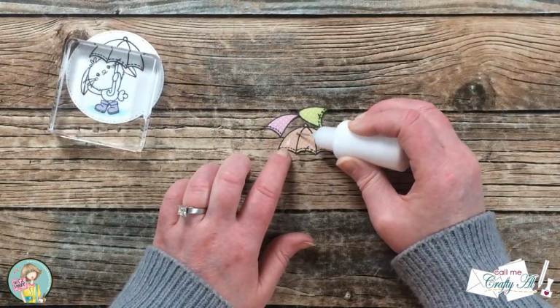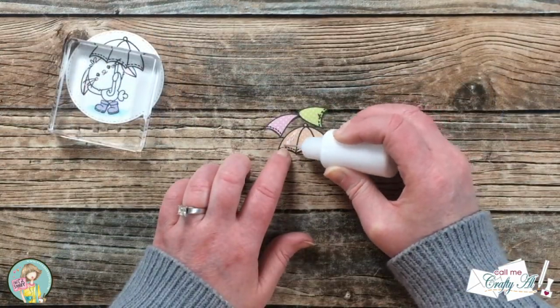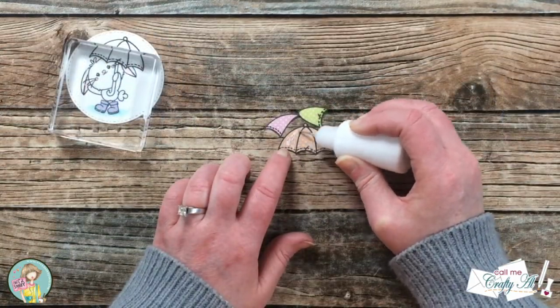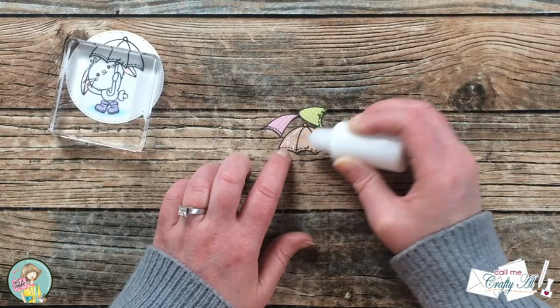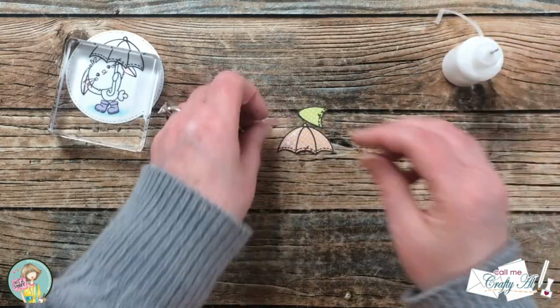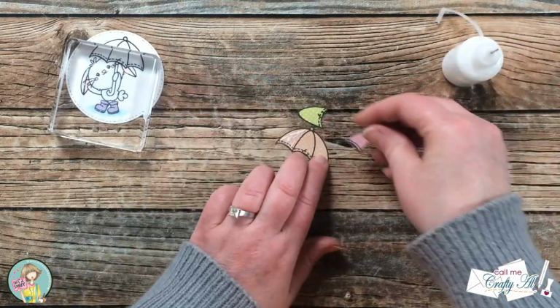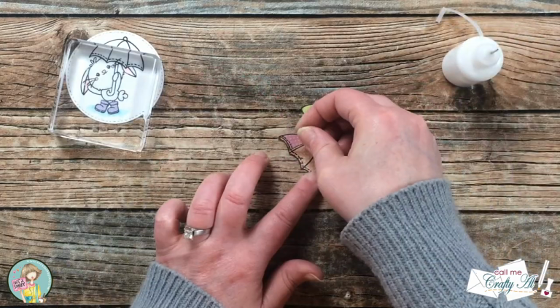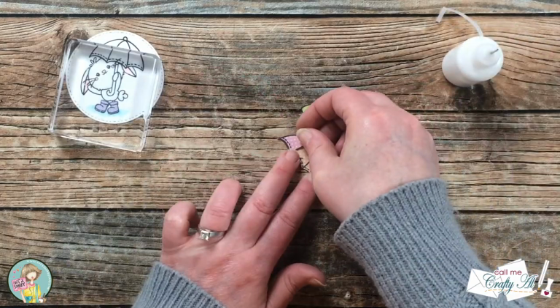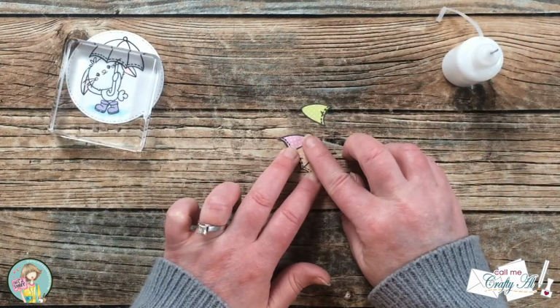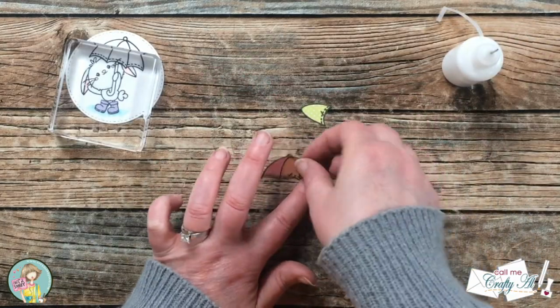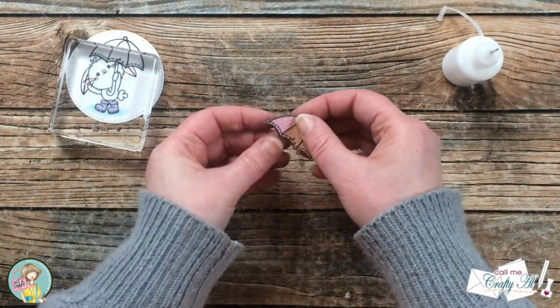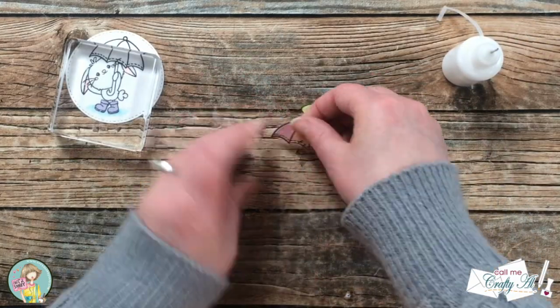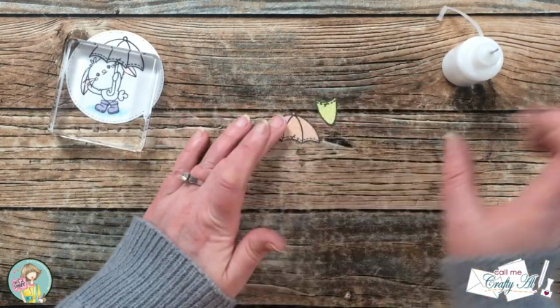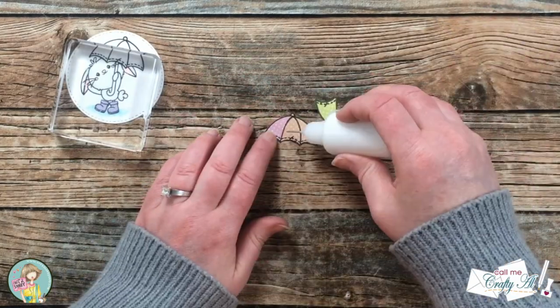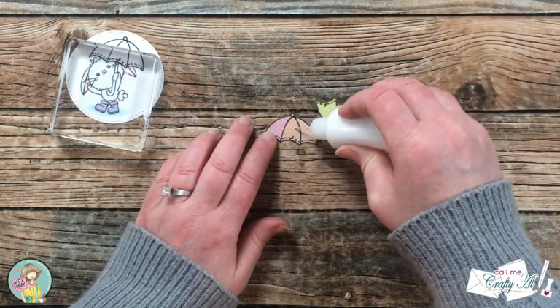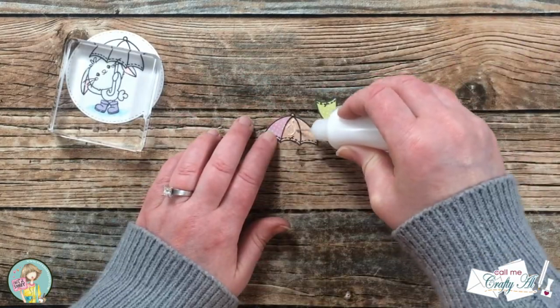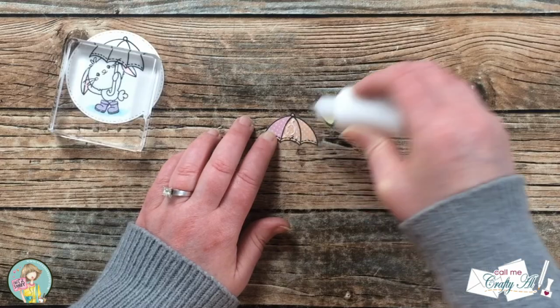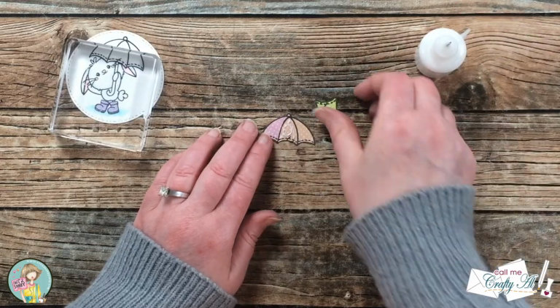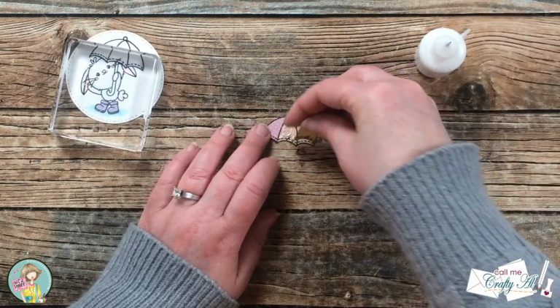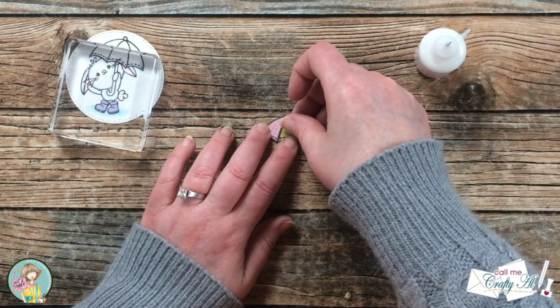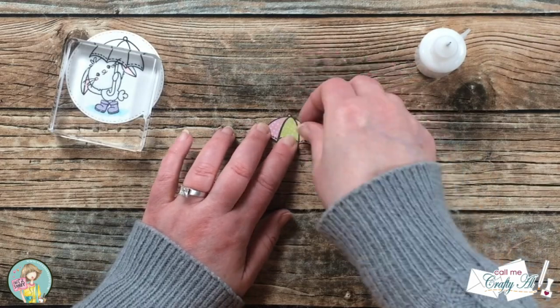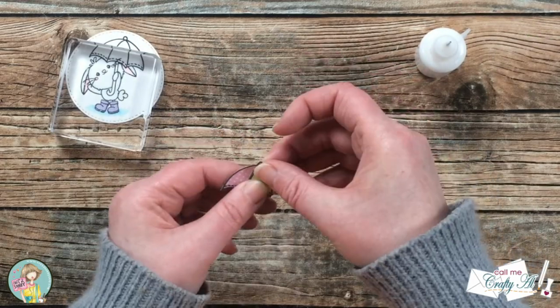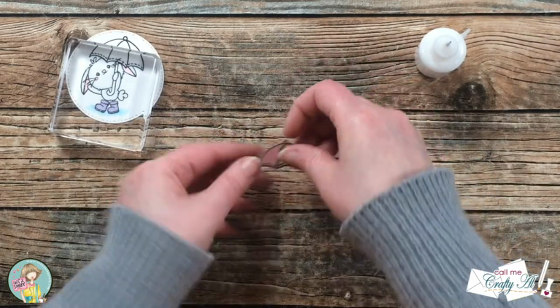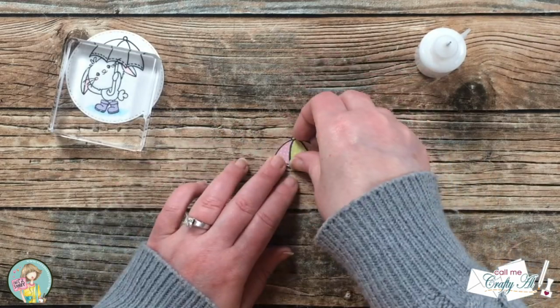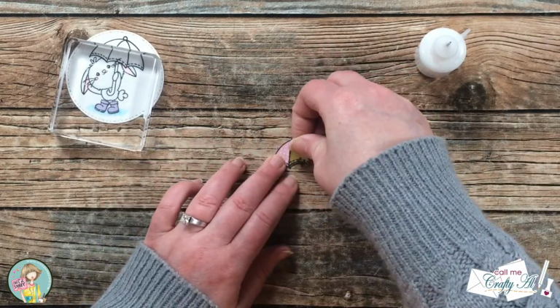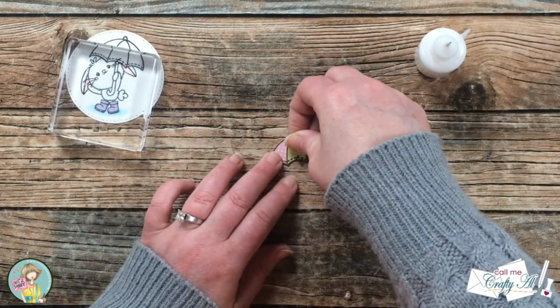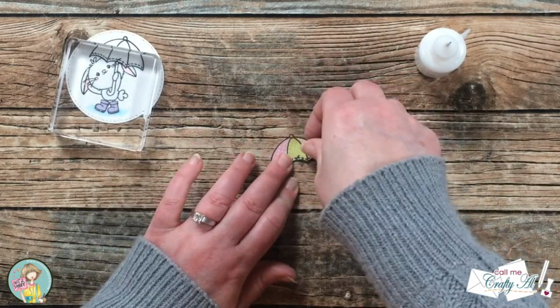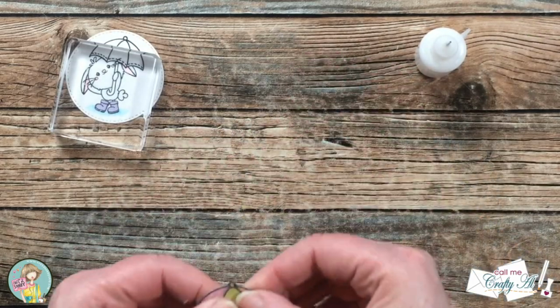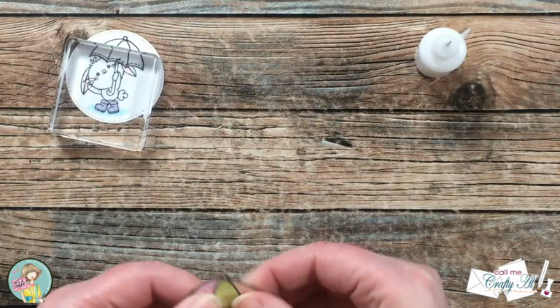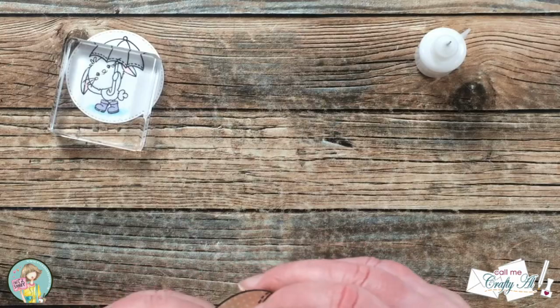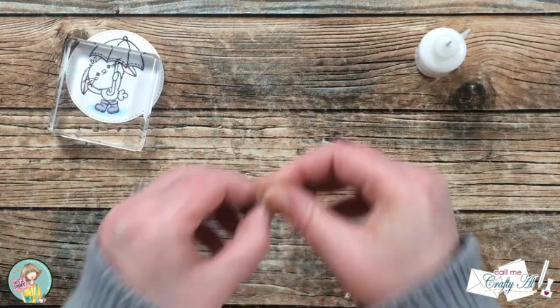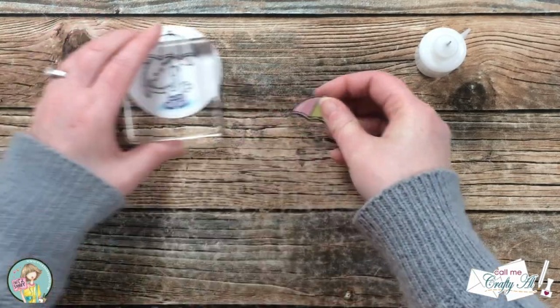For the umbrella, I wanted to pop it up off the circle, which is why I made the orange copy the full umbrella and then just added the other two colors onto the left side.